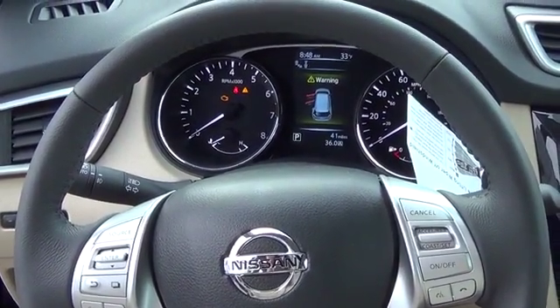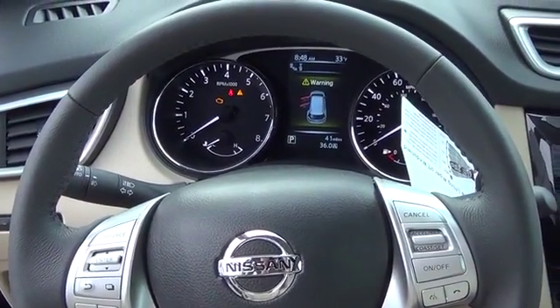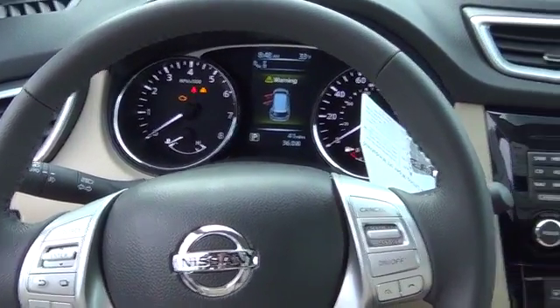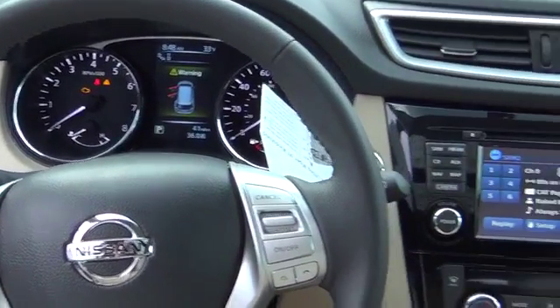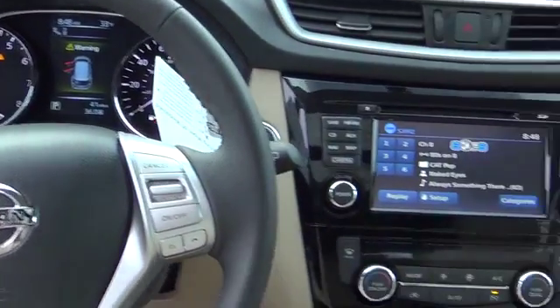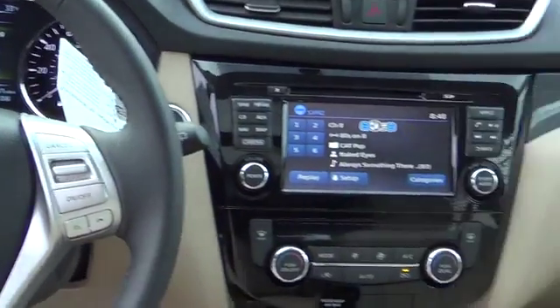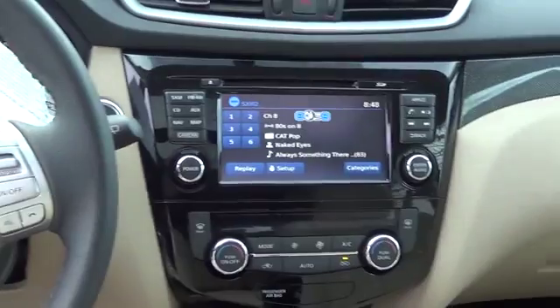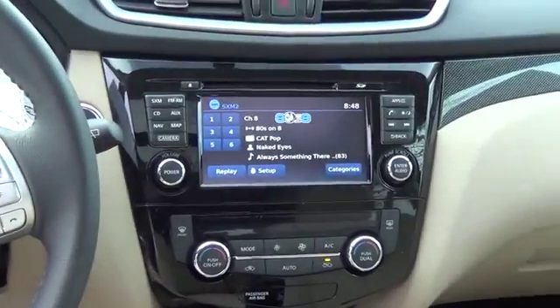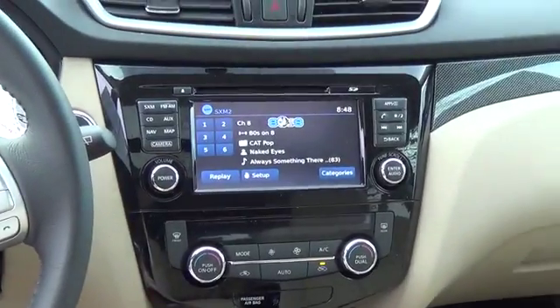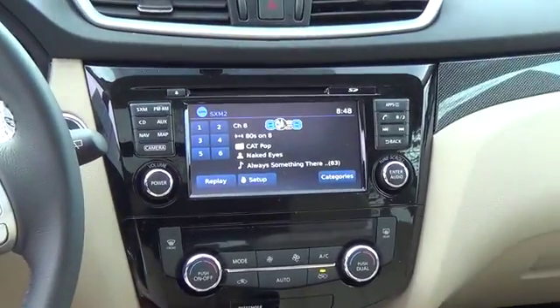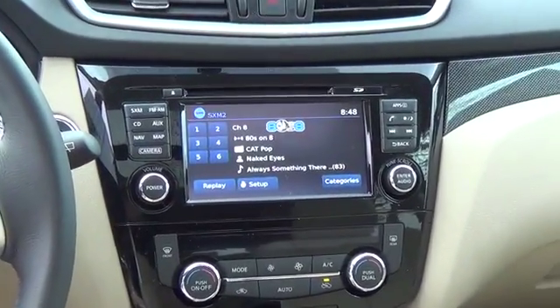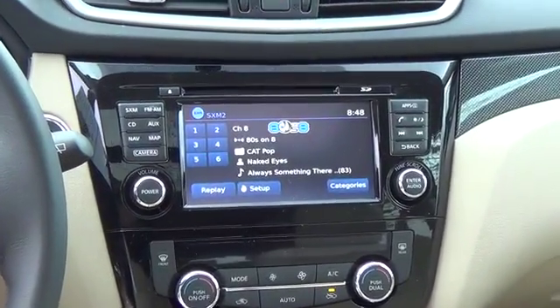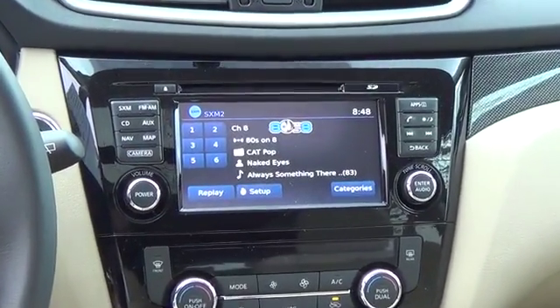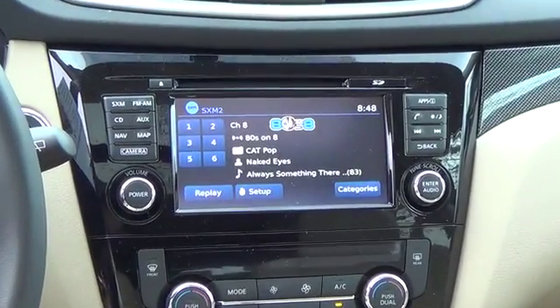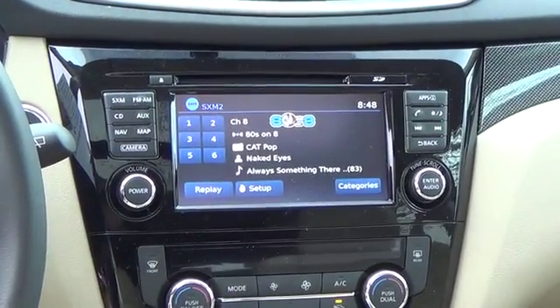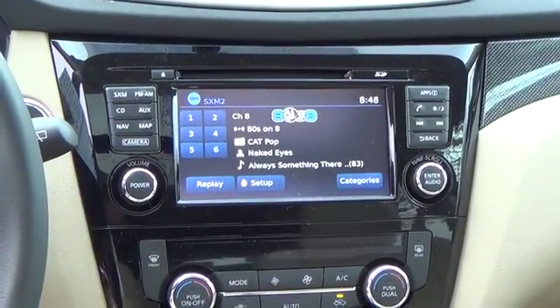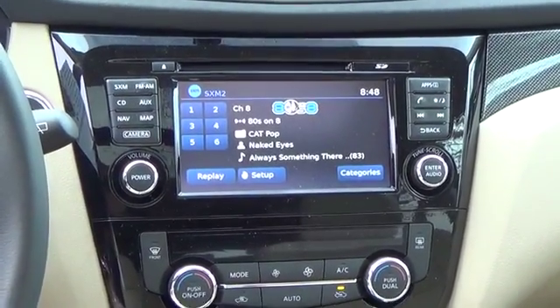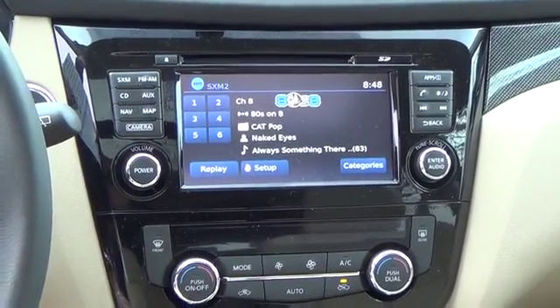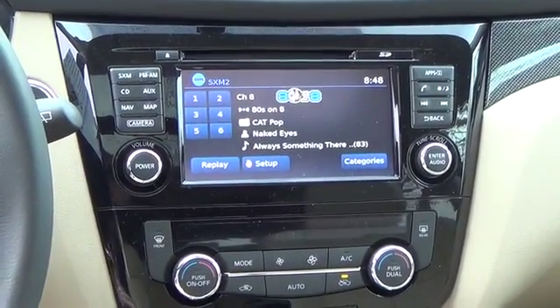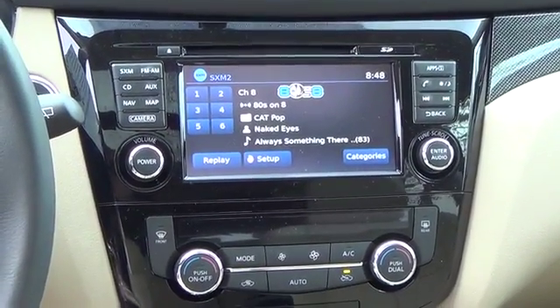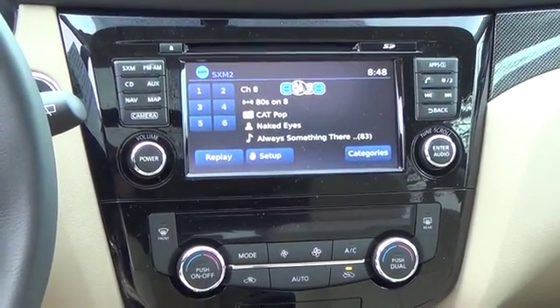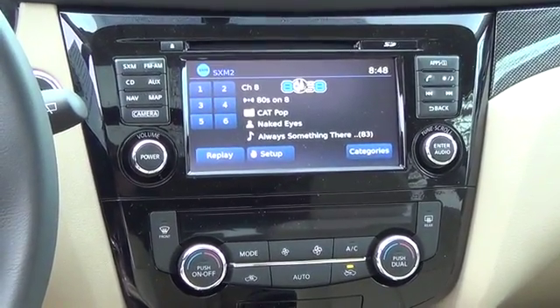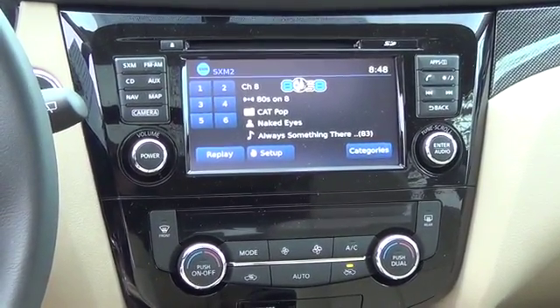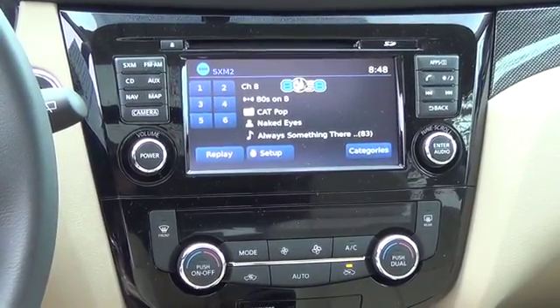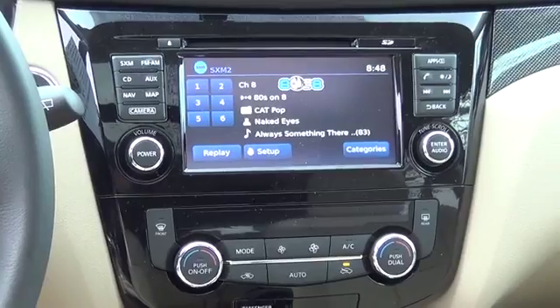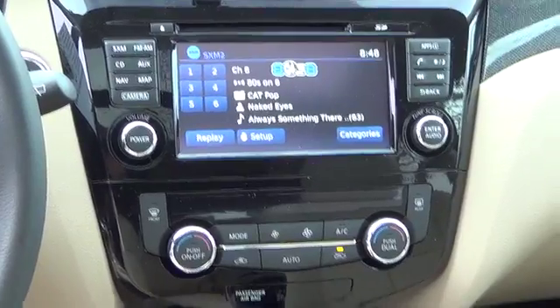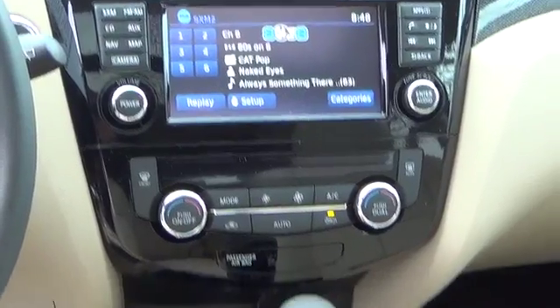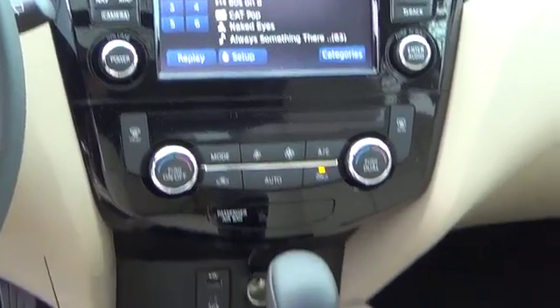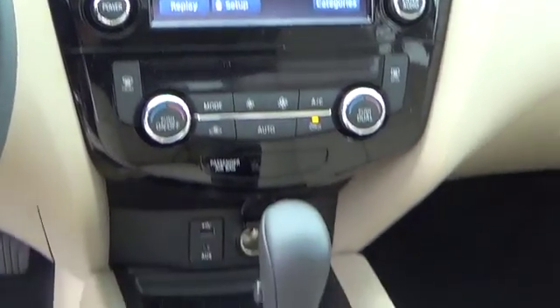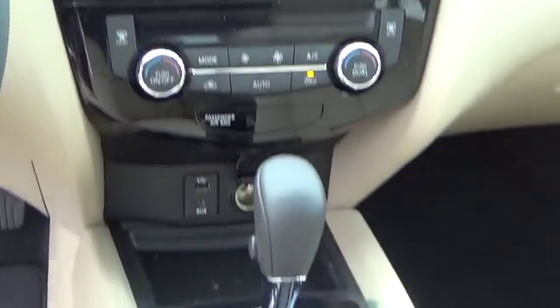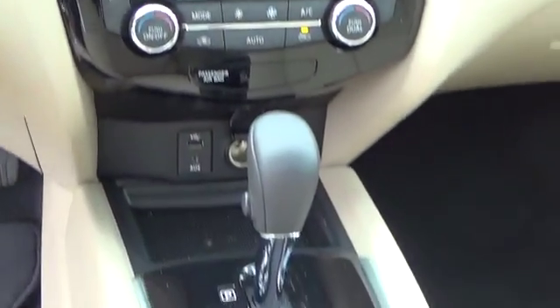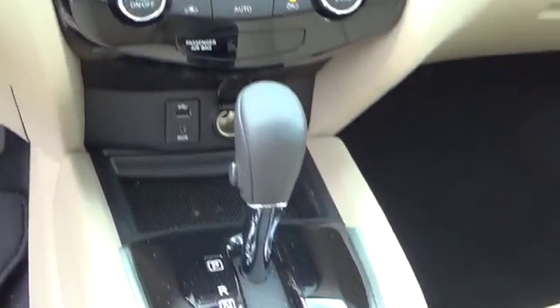Tall, short, long, wide, big — whatever it is, Rogue's 70 cubic feet of cargo space and versatile class-exclusive divide-and-hide cargo system can handle it.